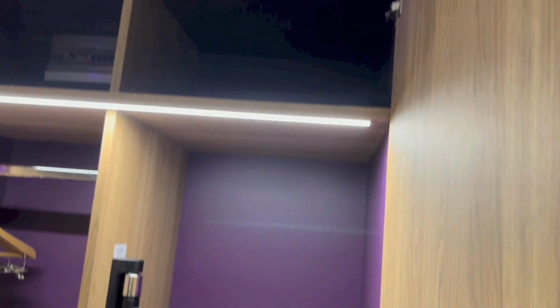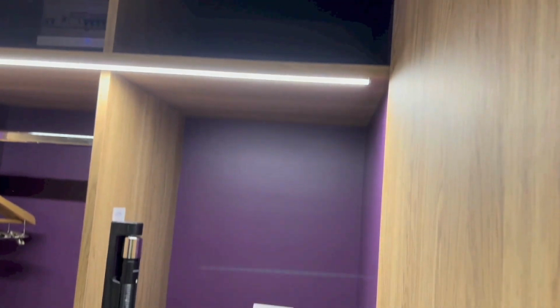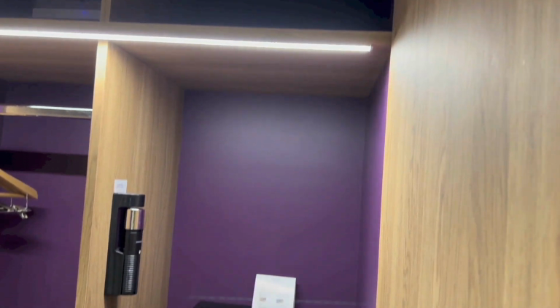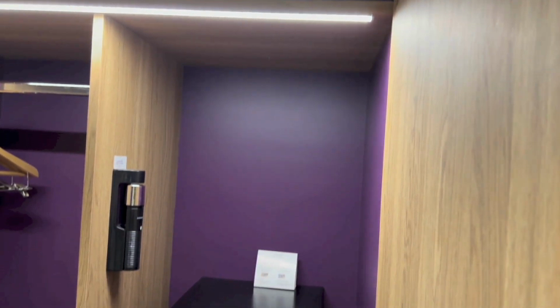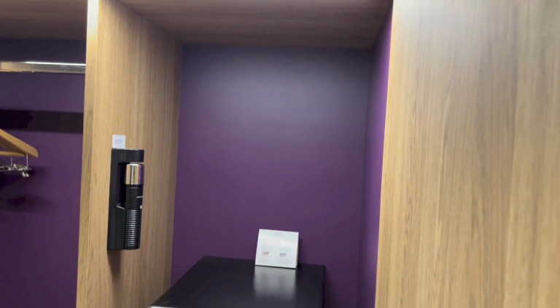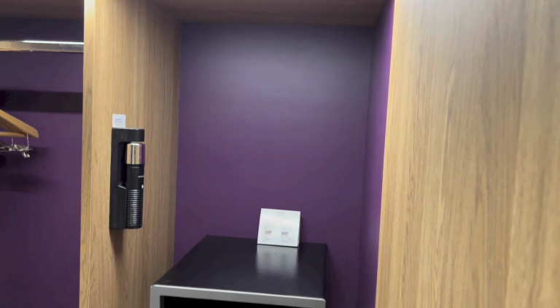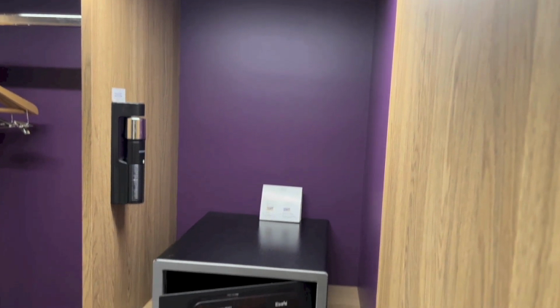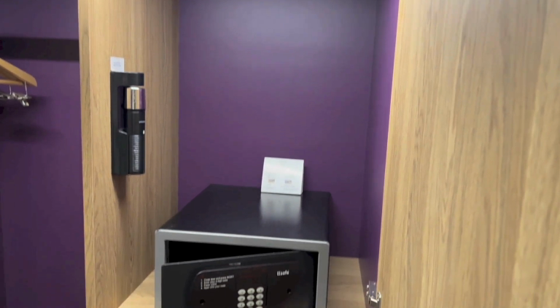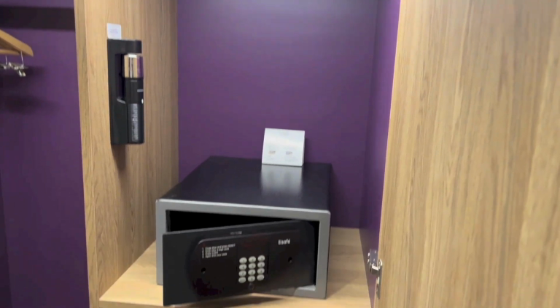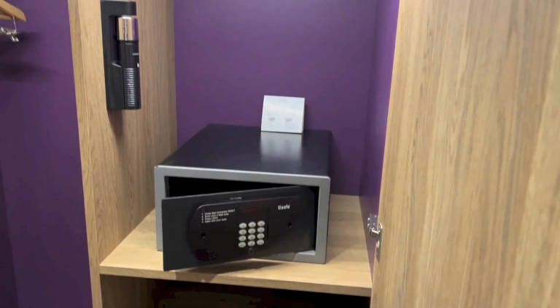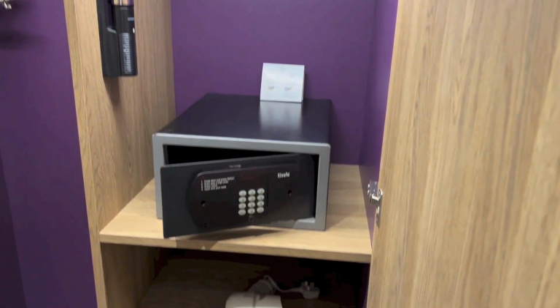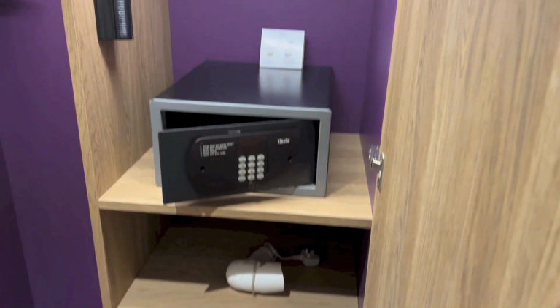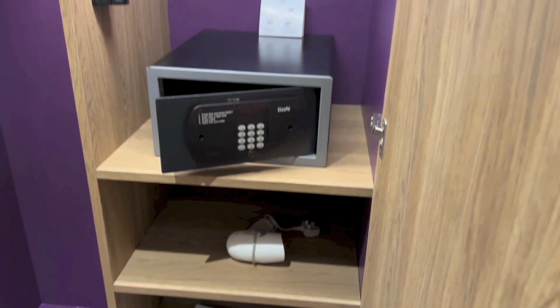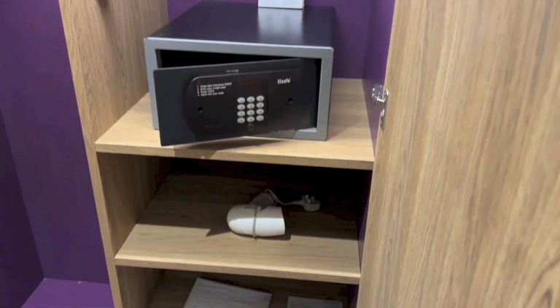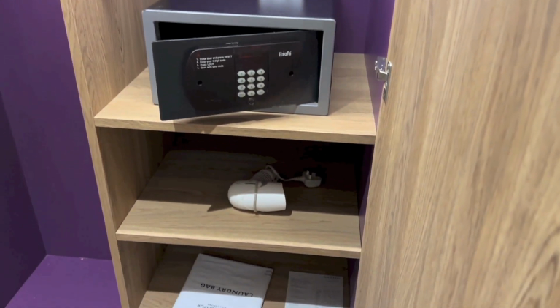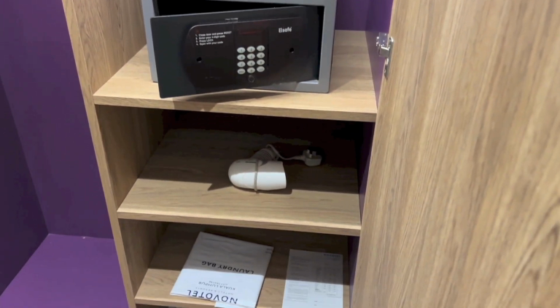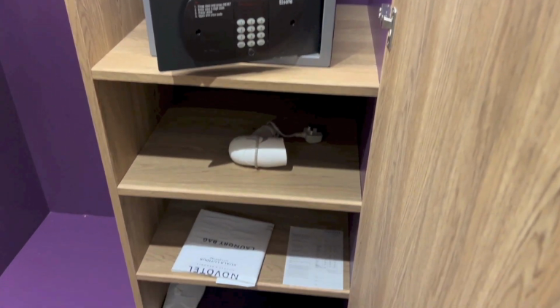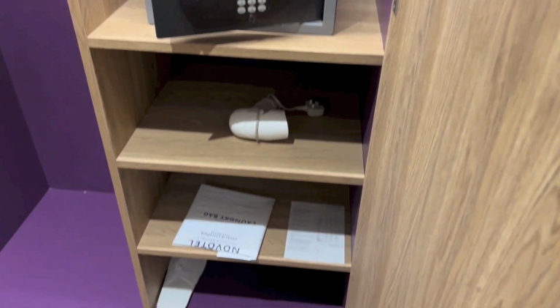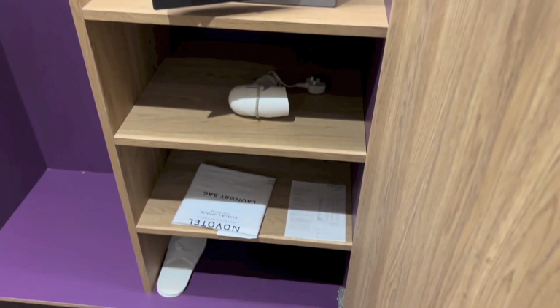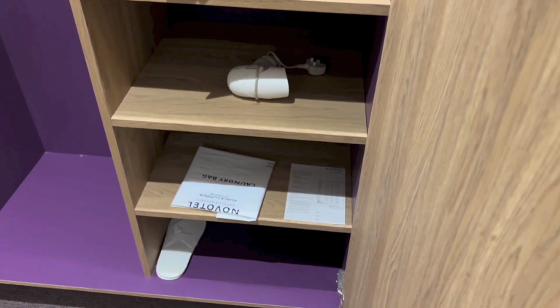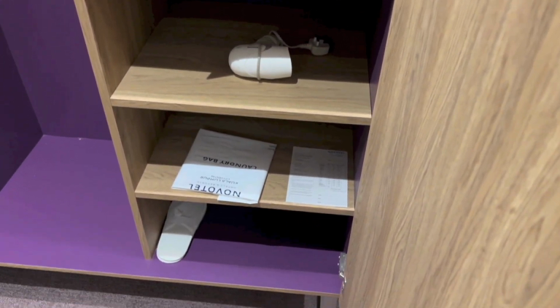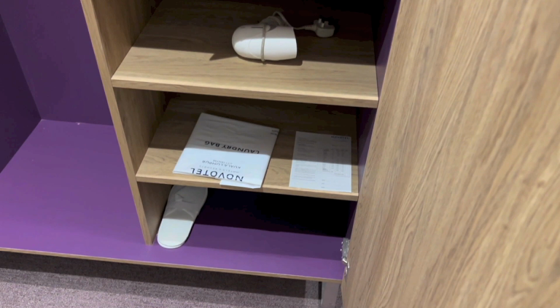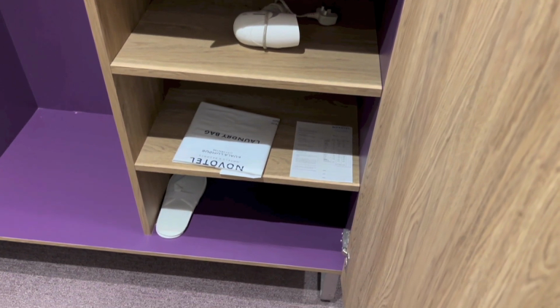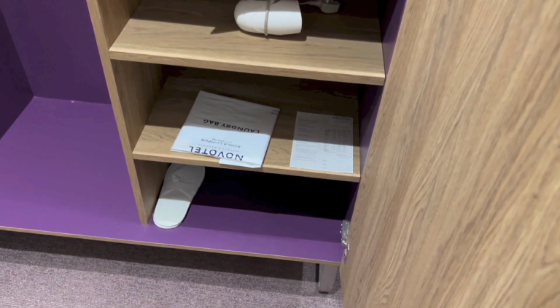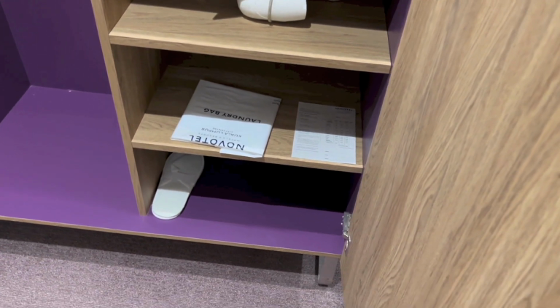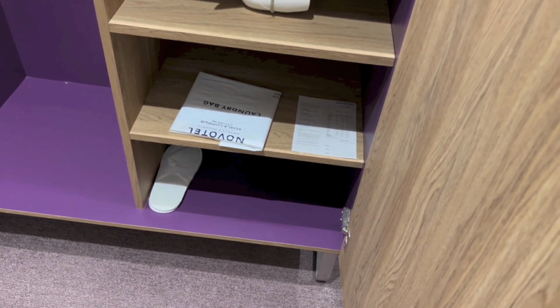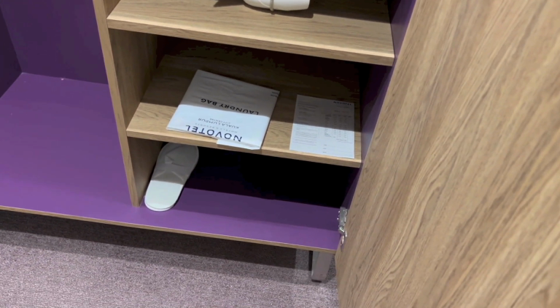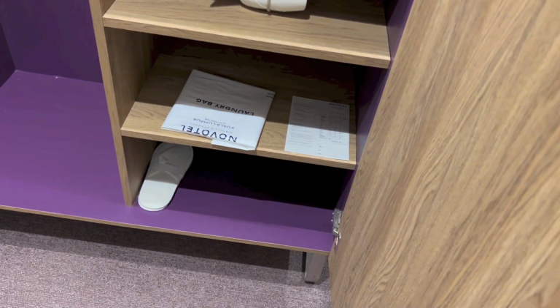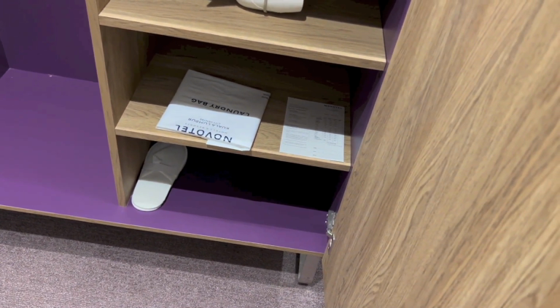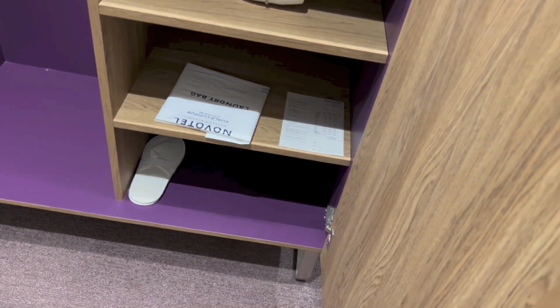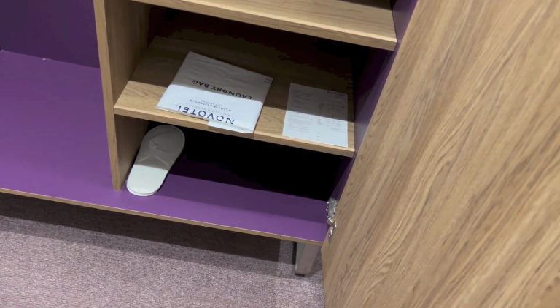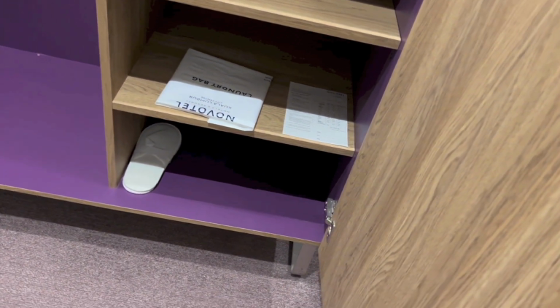And on the right, we have a torchlight, in-room safe, hair dryer, laundry bag, and in-room slippers.